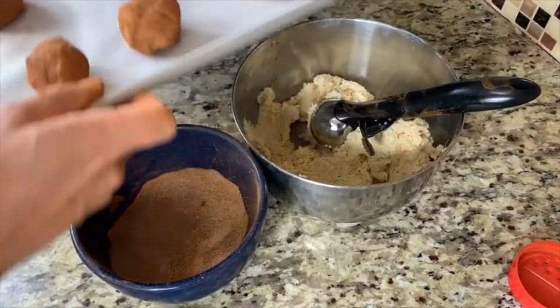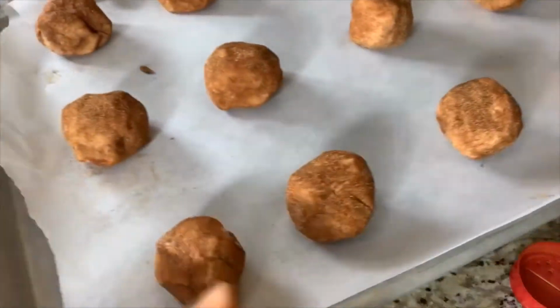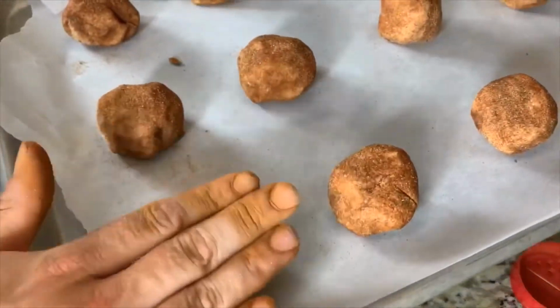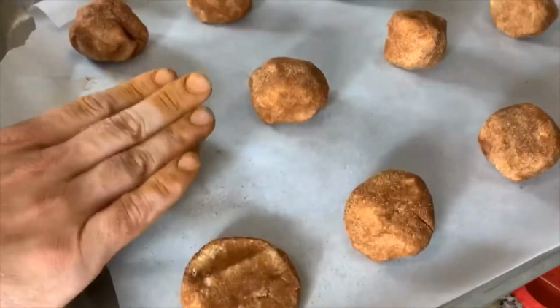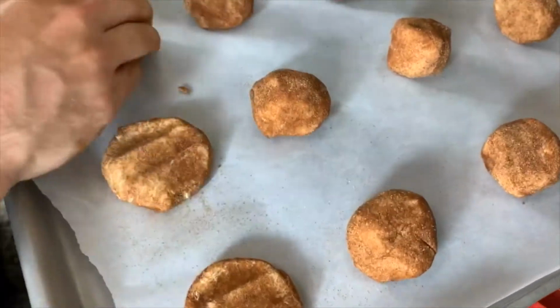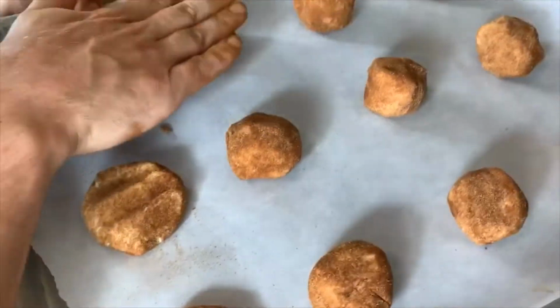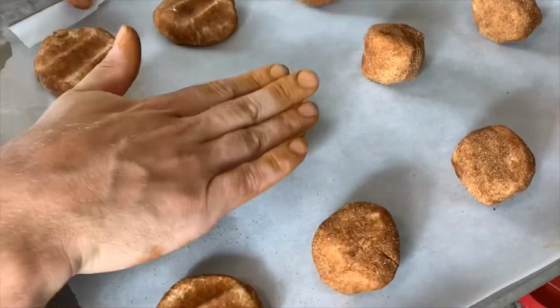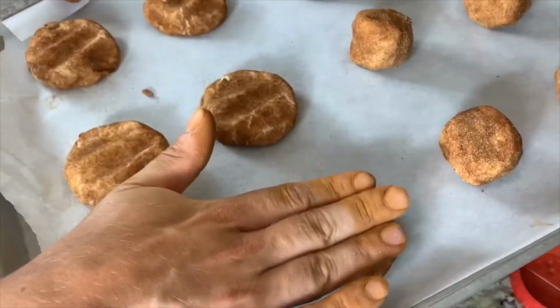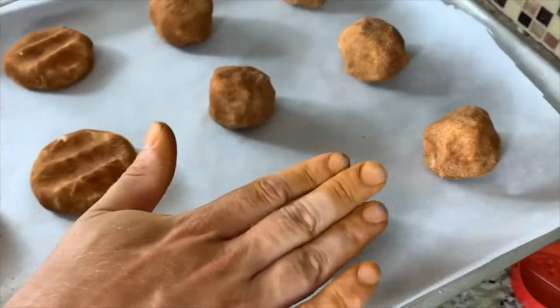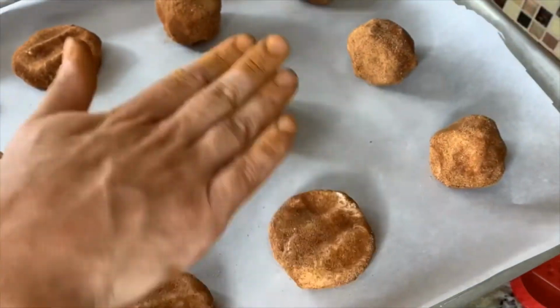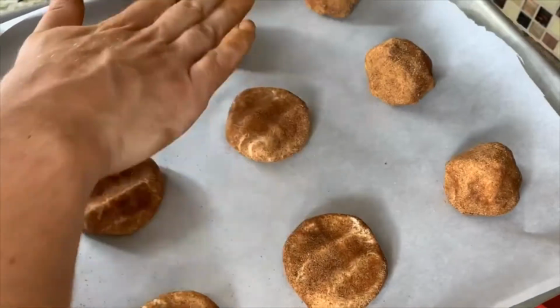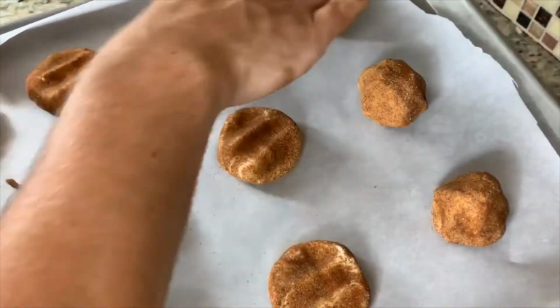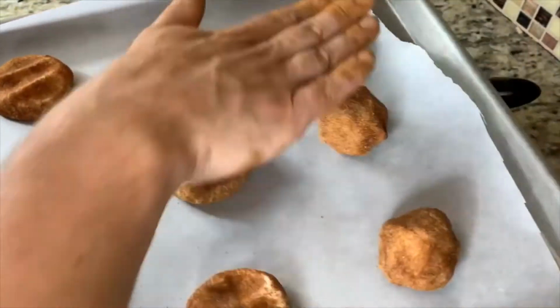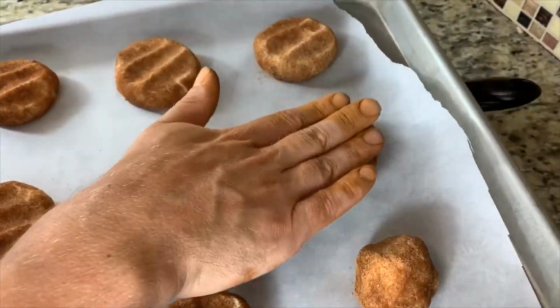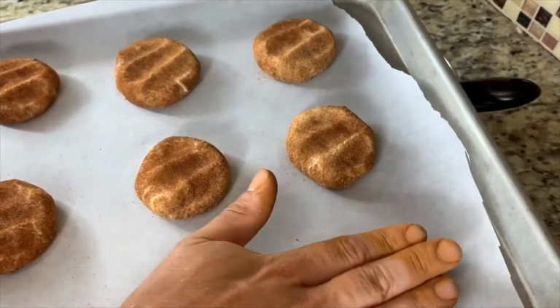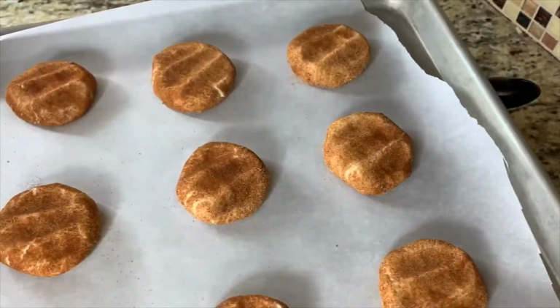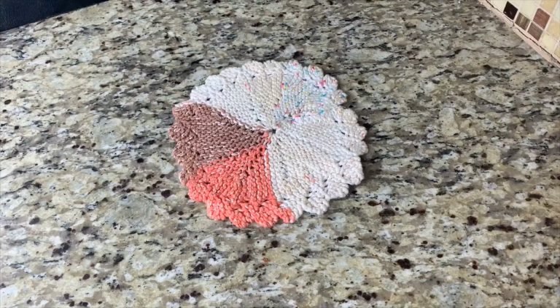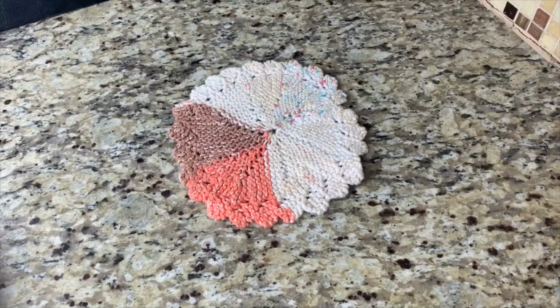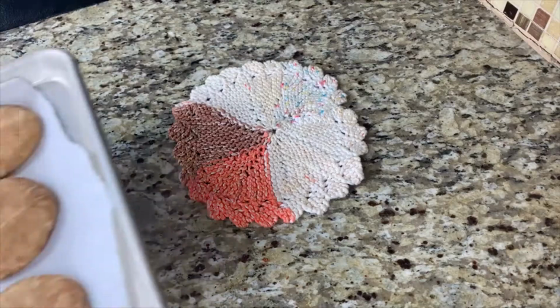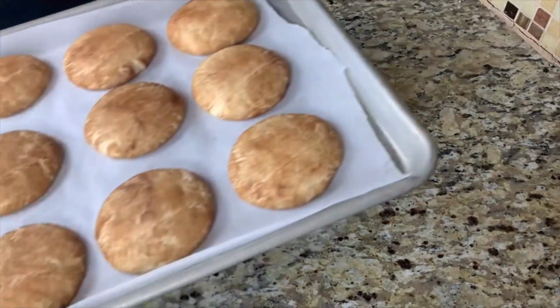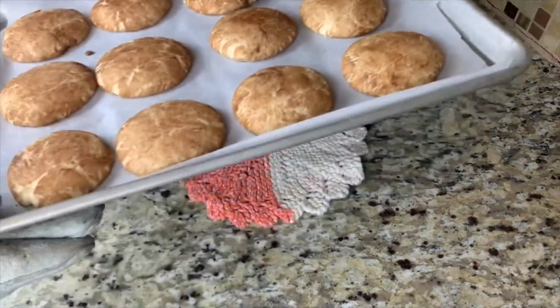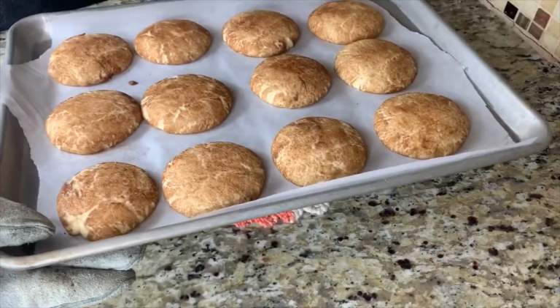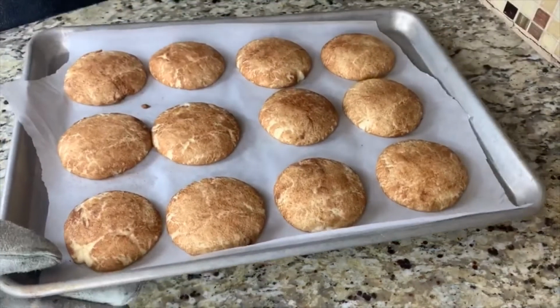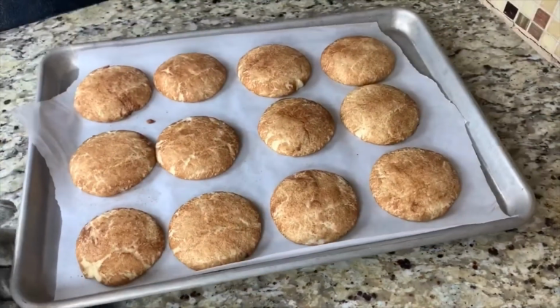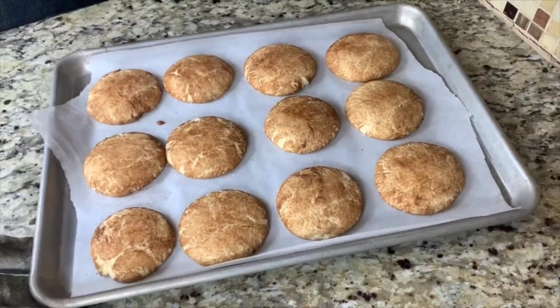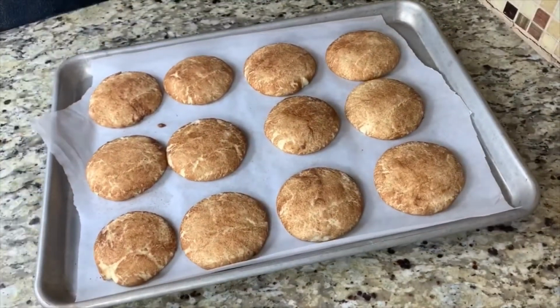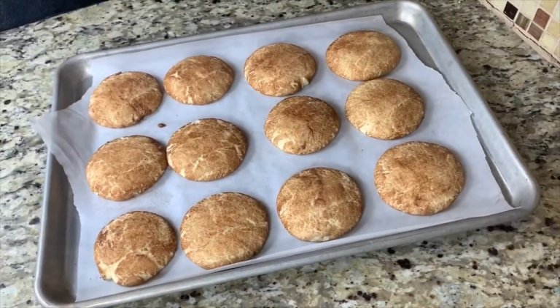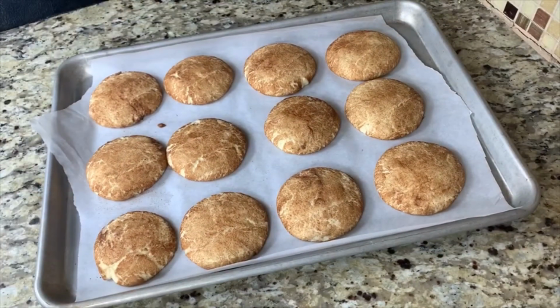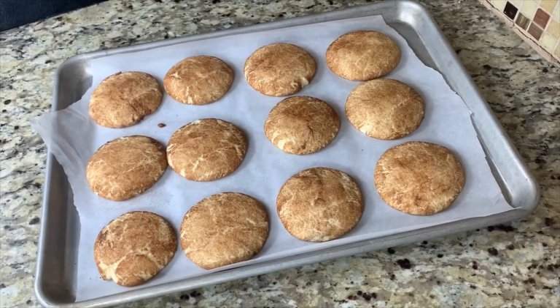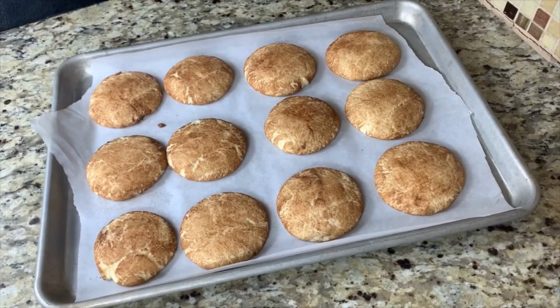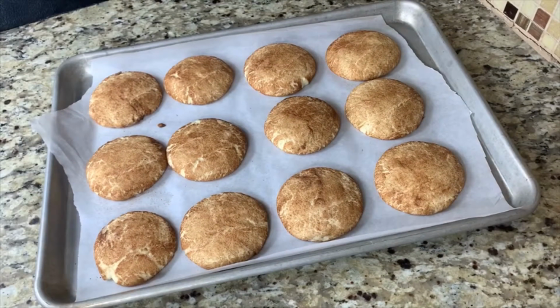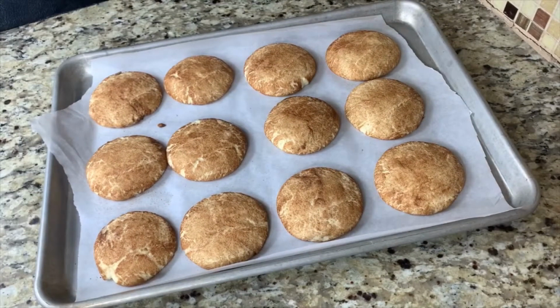Once your cookie sheet is full, gently press down with three fingers on each before baking in a 350 degree oven for 10 minutes. The result — perfect snickerdoodle cookies to impress your whole family.